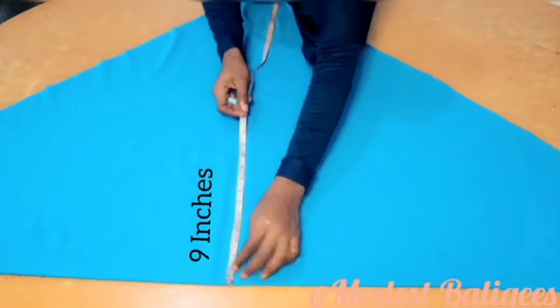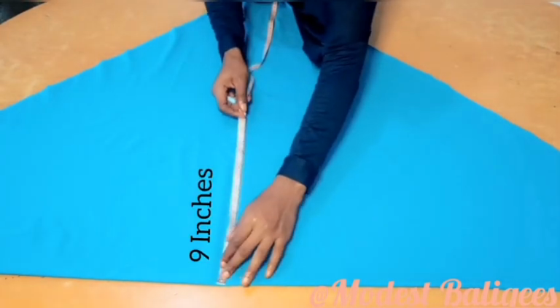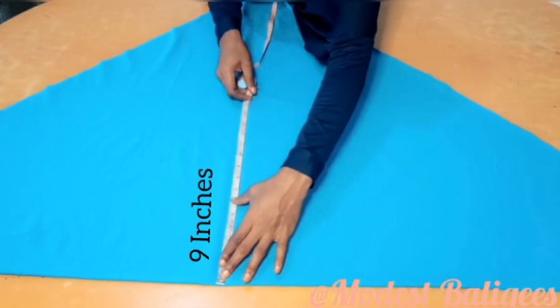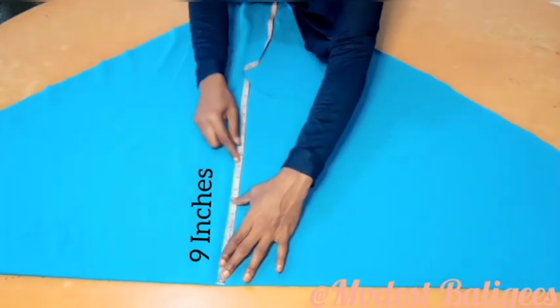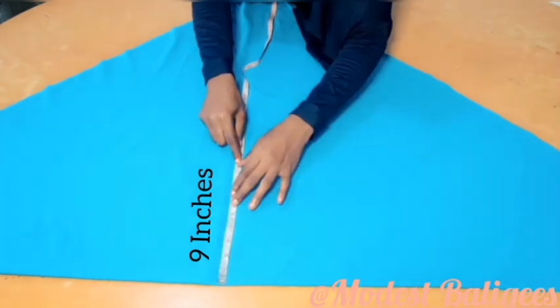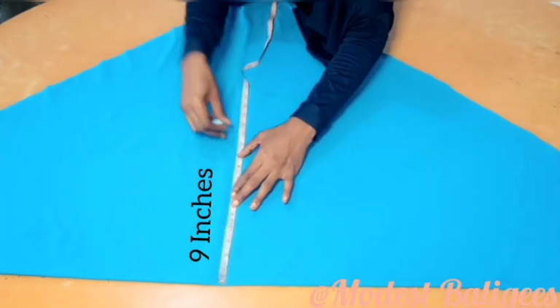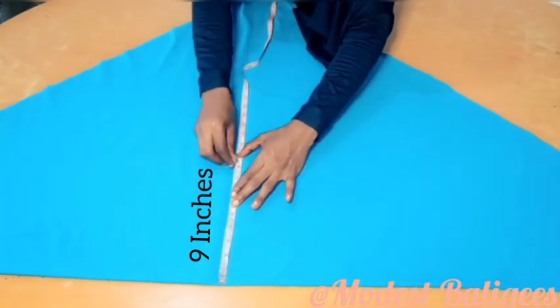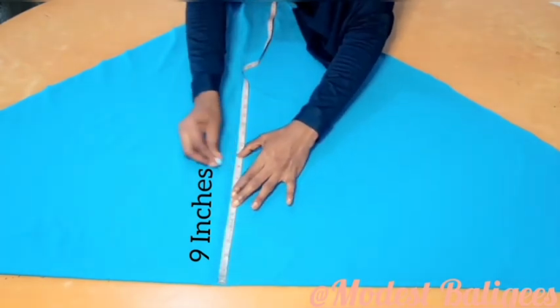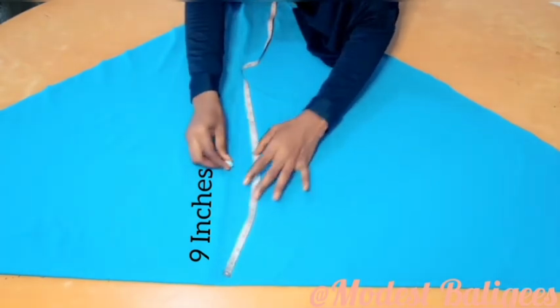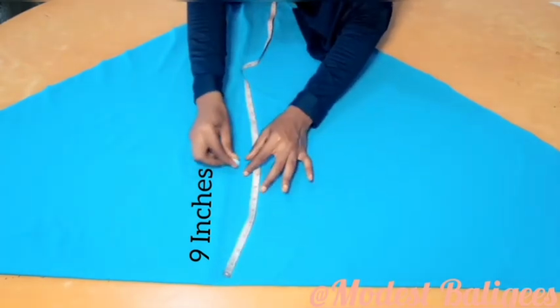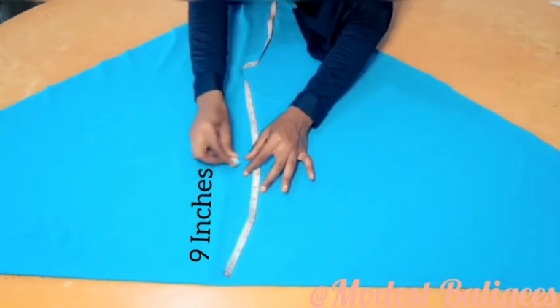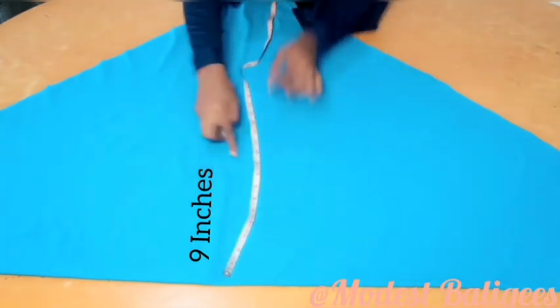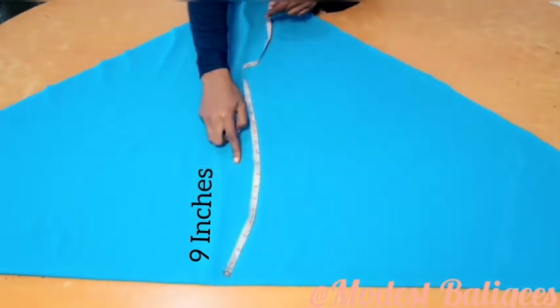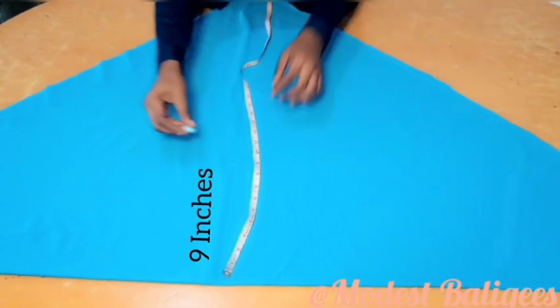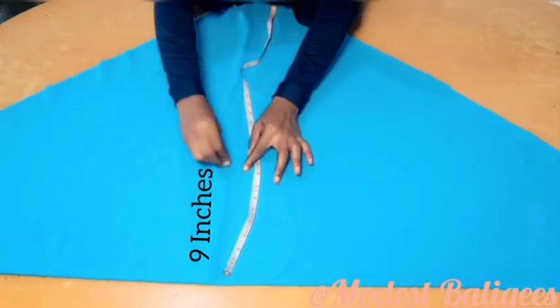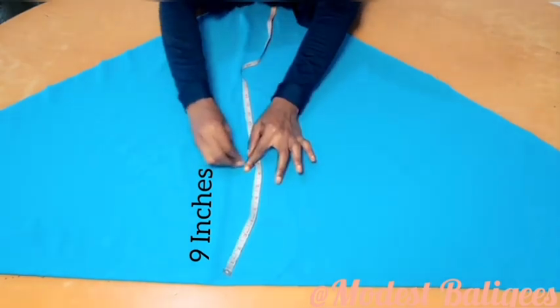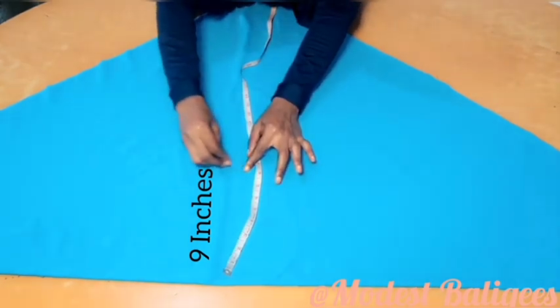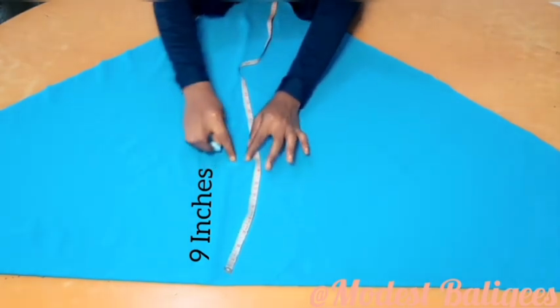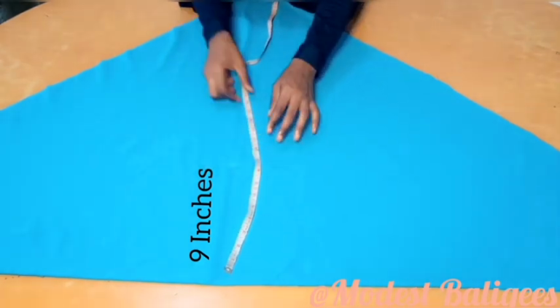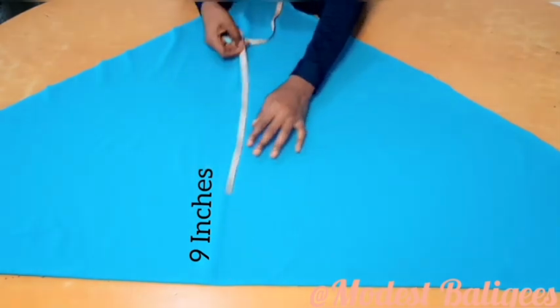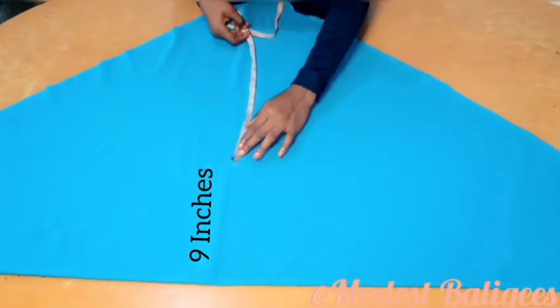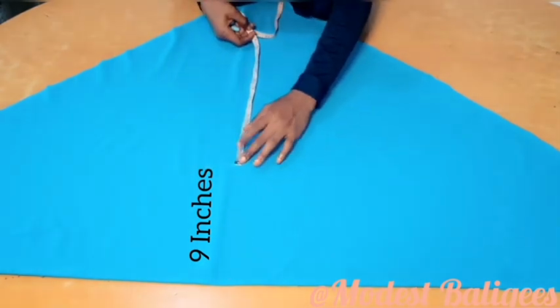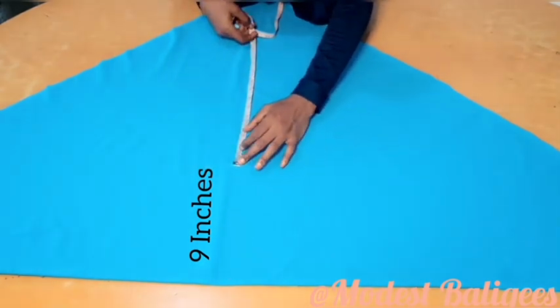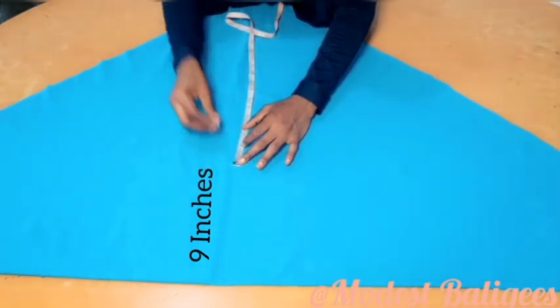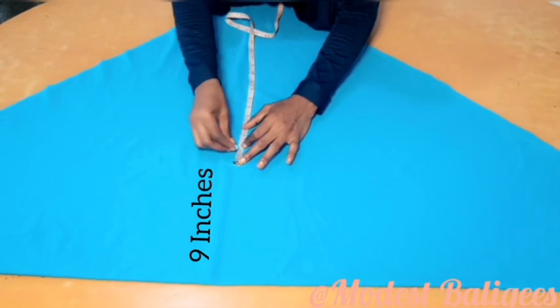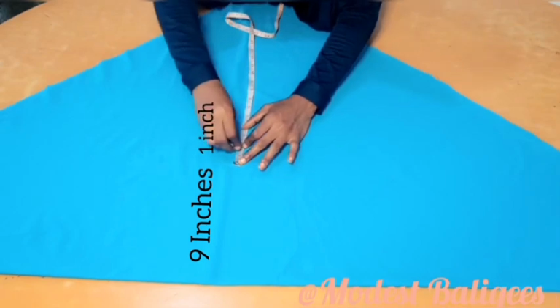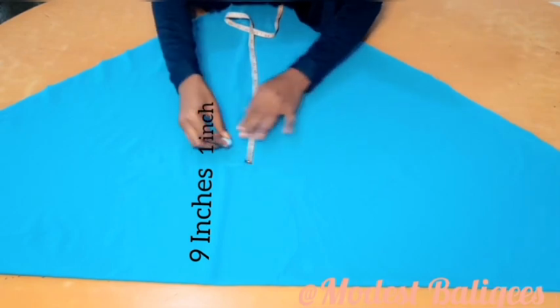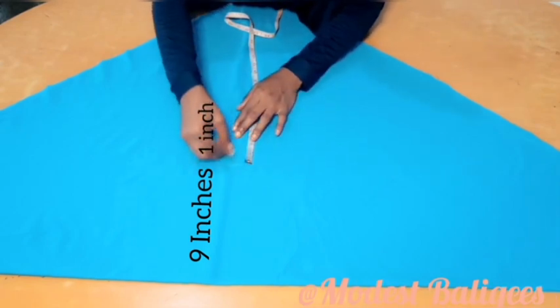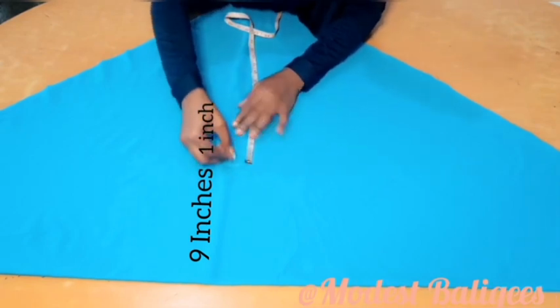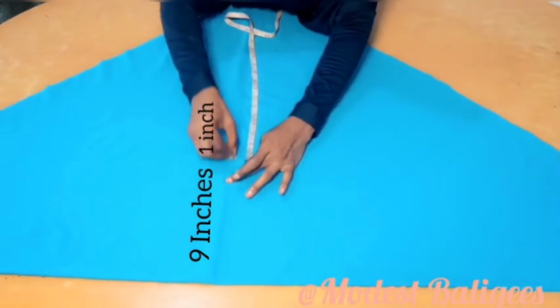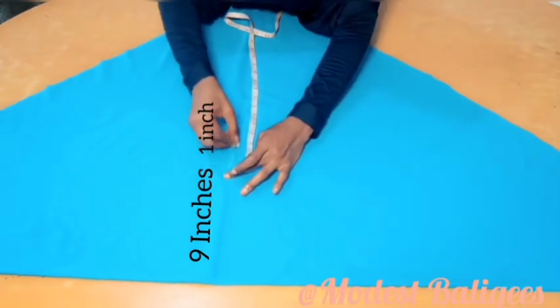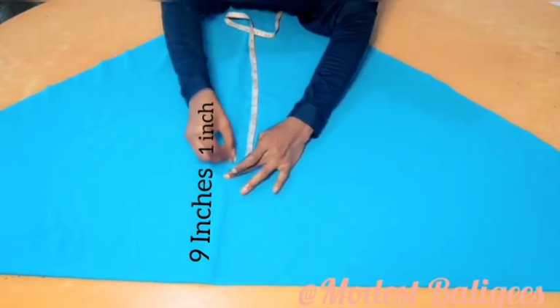The next thing I'm going to do is take my tape and measure my head circumference. For this tutorial I'm going to be using 9 inches — my head circumference divided by 2 would be 10 inches, but because this is a stretchy fabric I'm going with 9 inches. Then from that 9-inch point I'll come down by 1 inch.